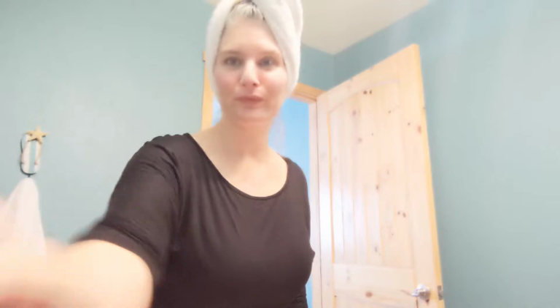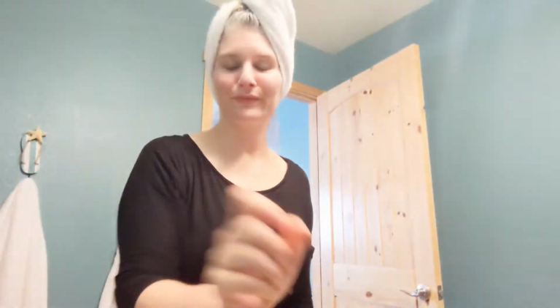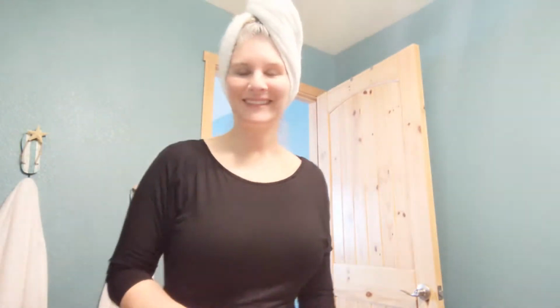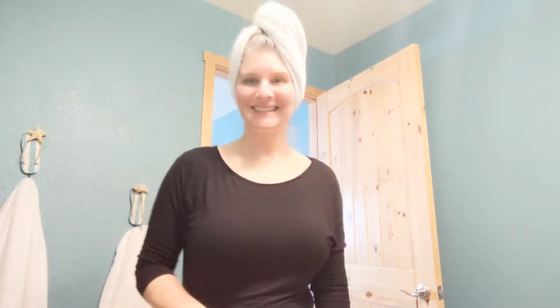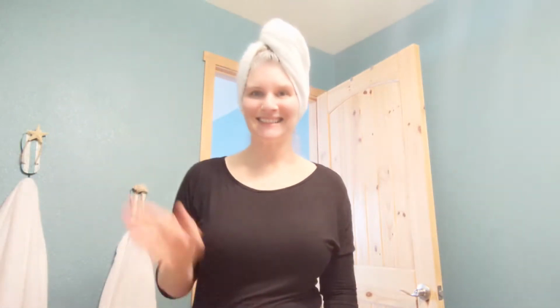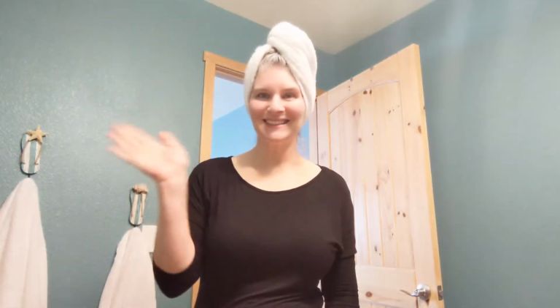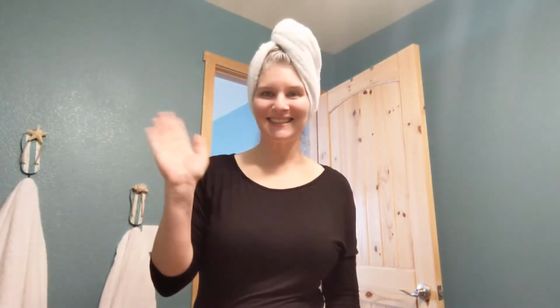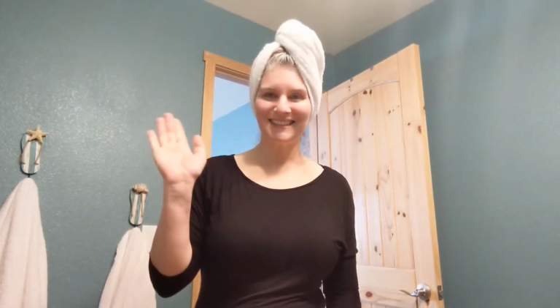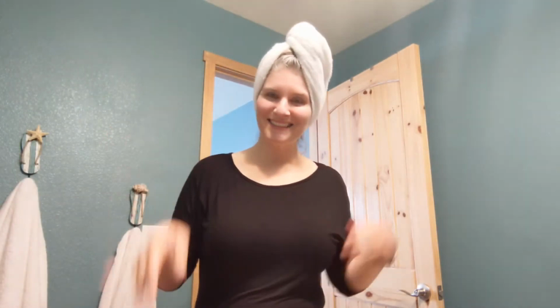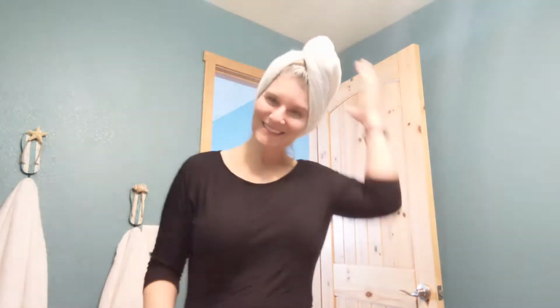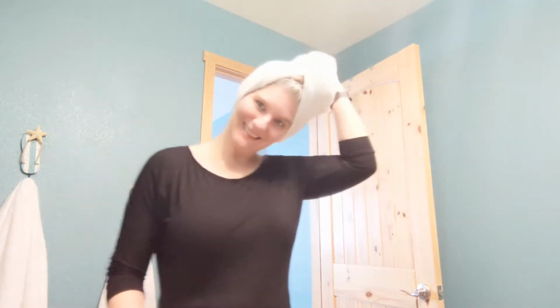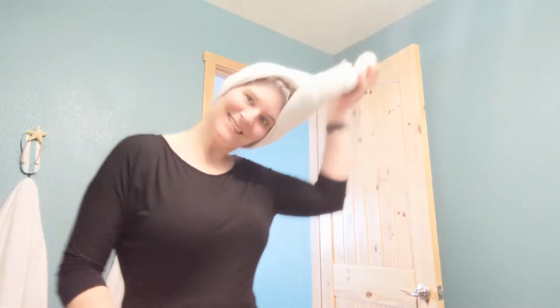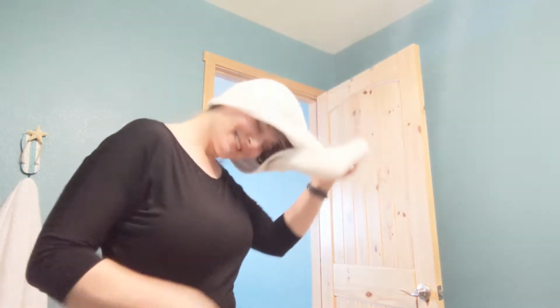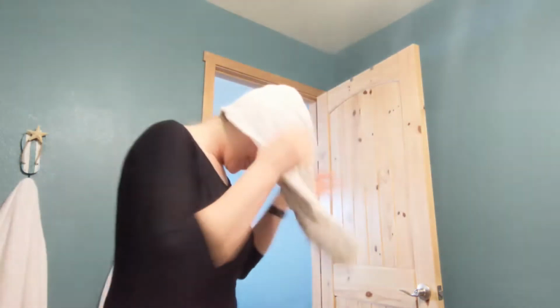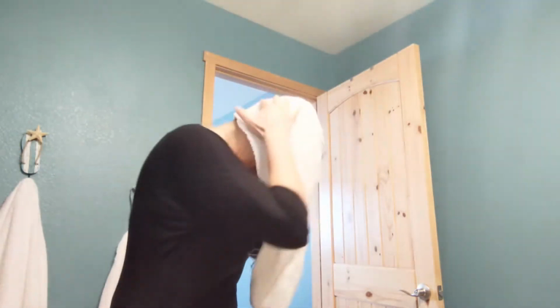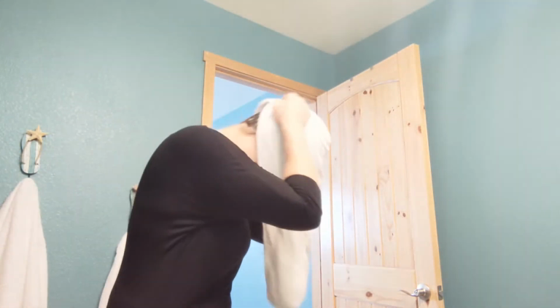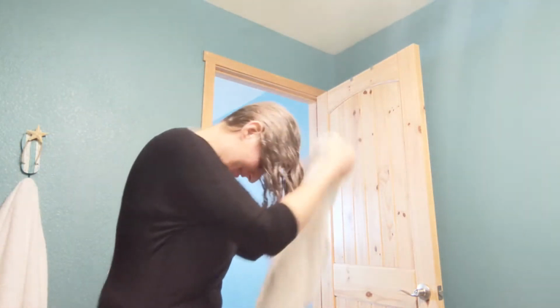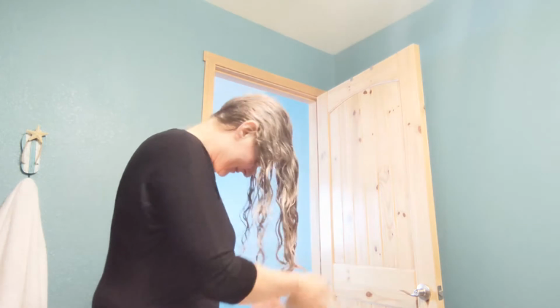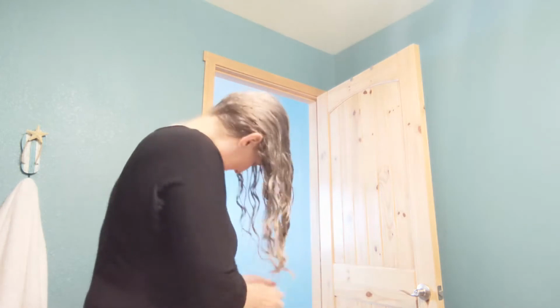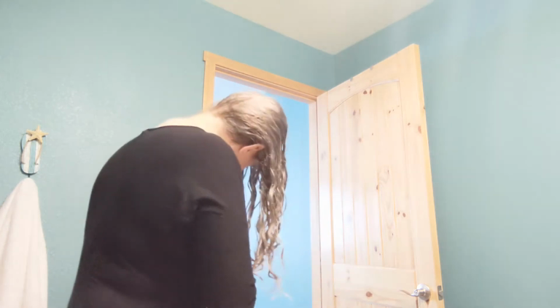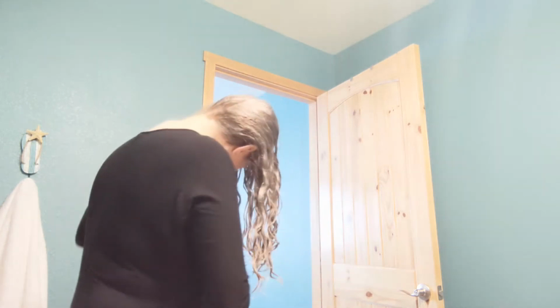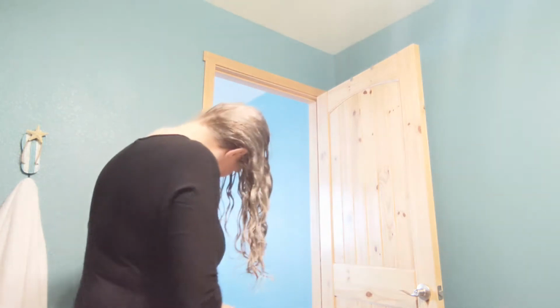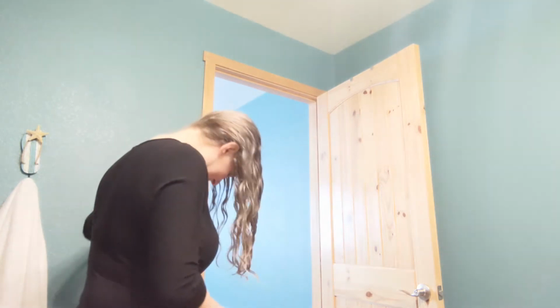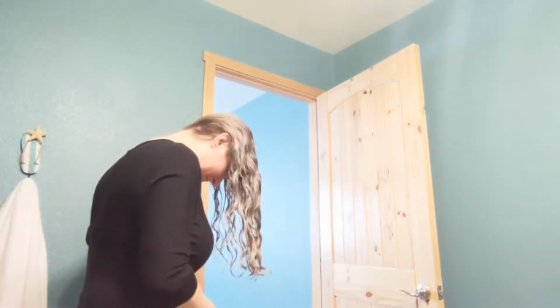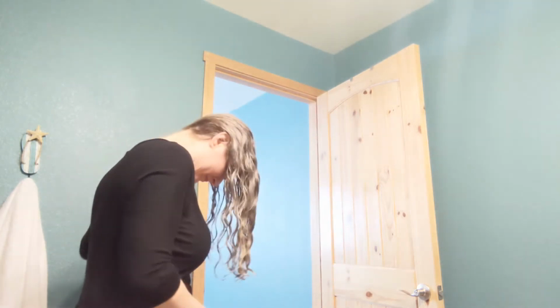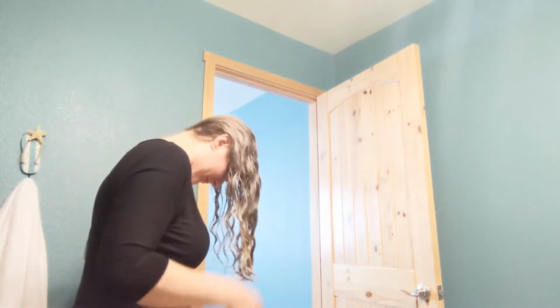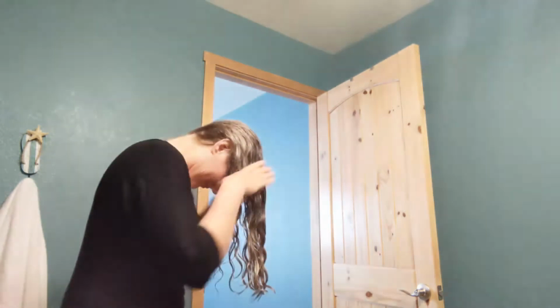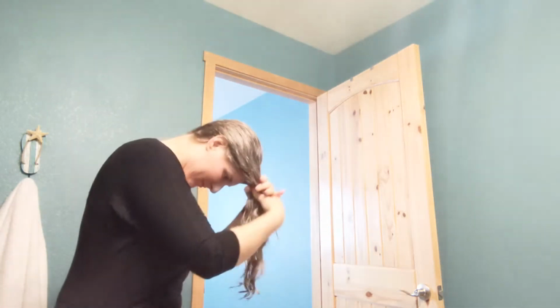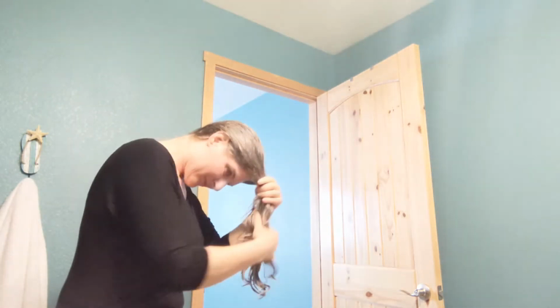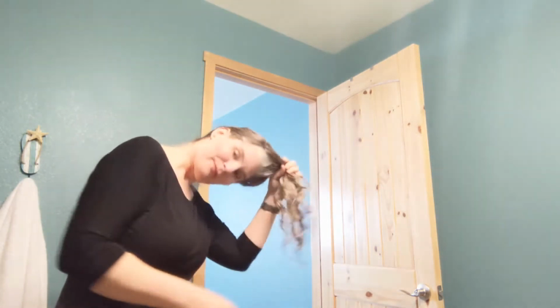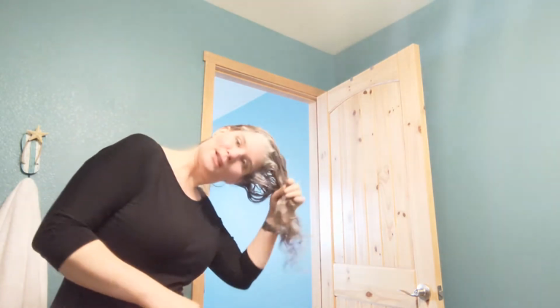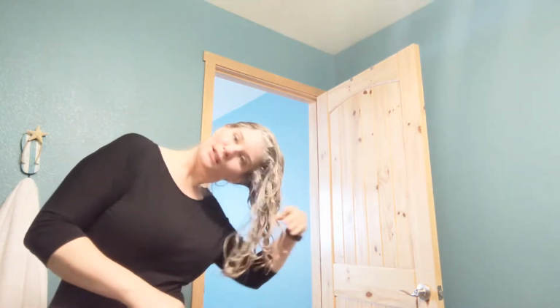Hi YouTube! Welcome to my channel. MikeLynn here and today I'm going to show you how I style my curly hair.